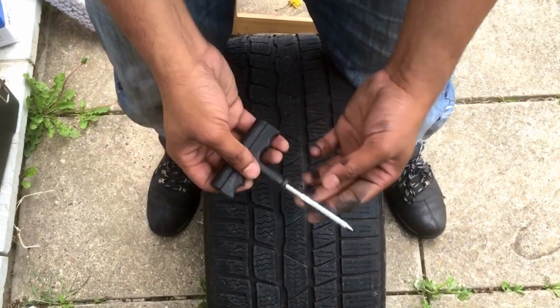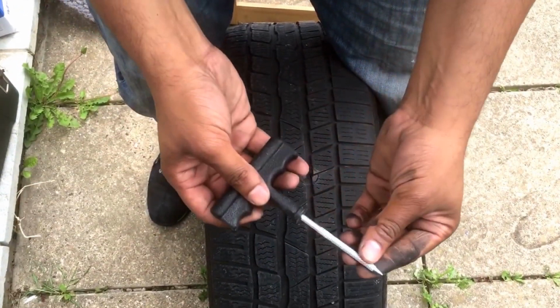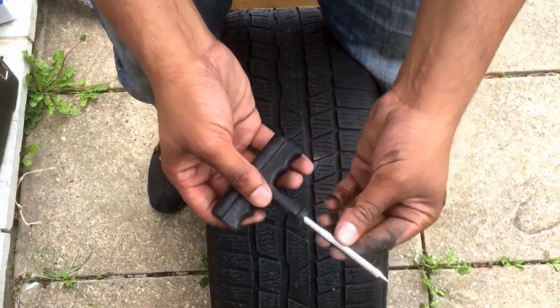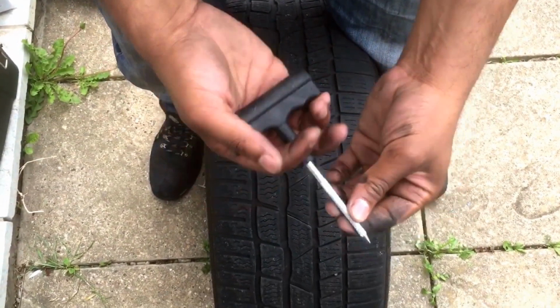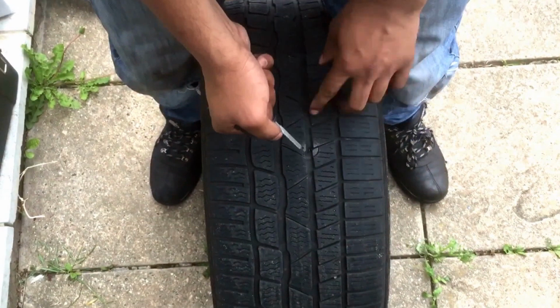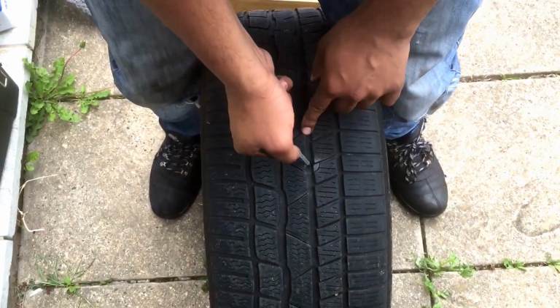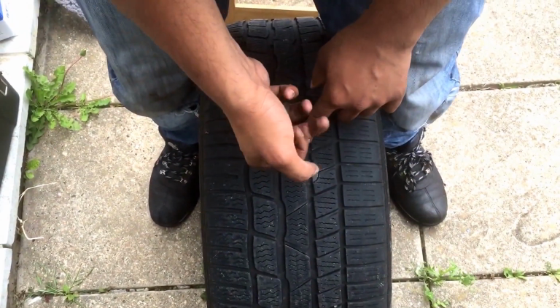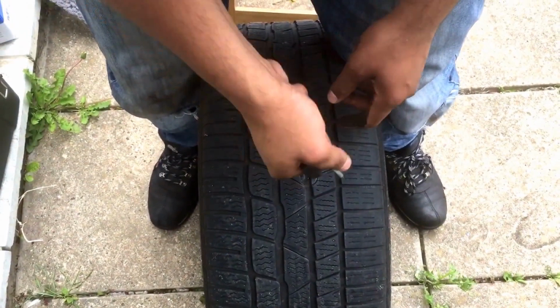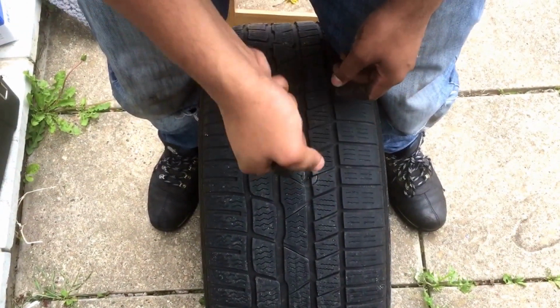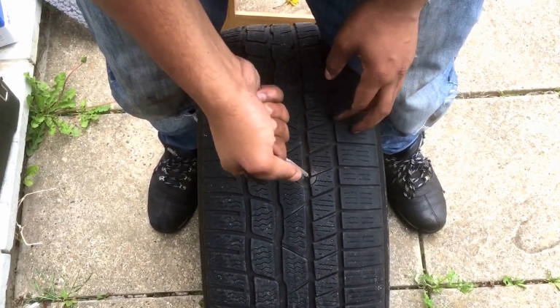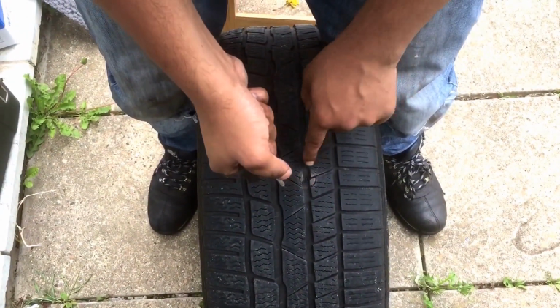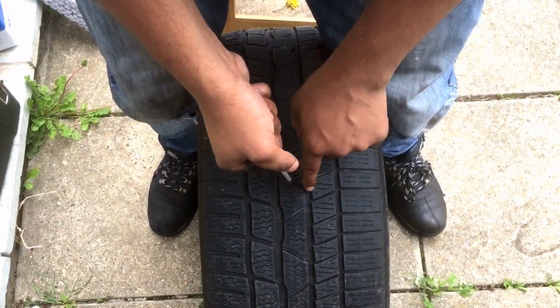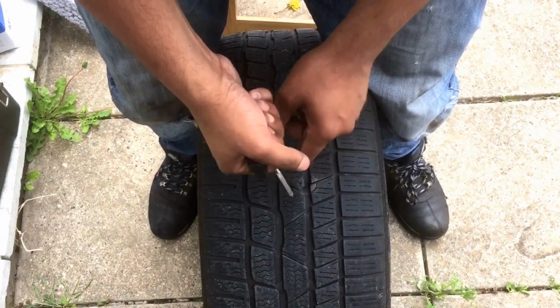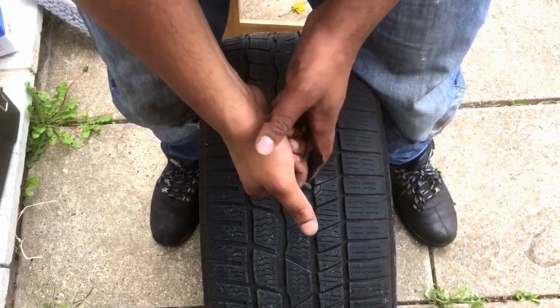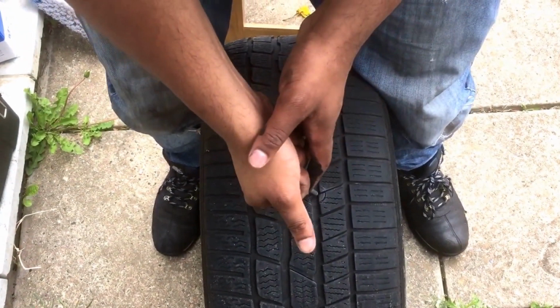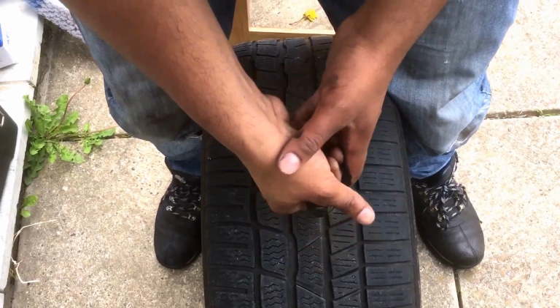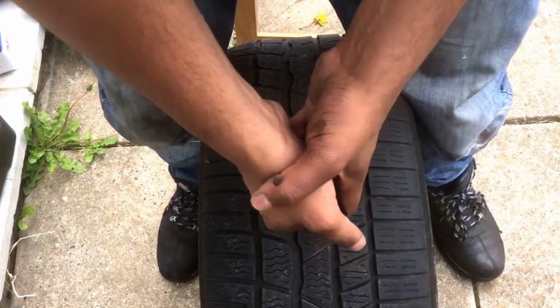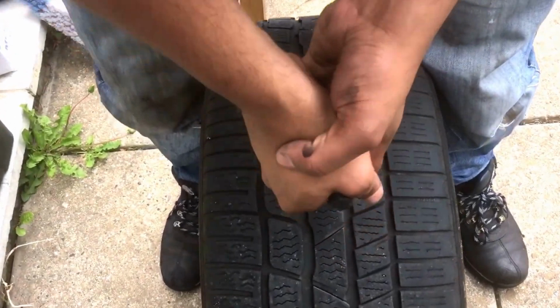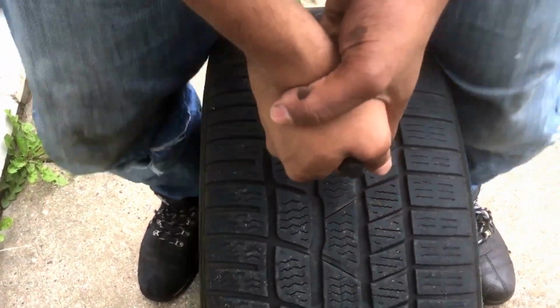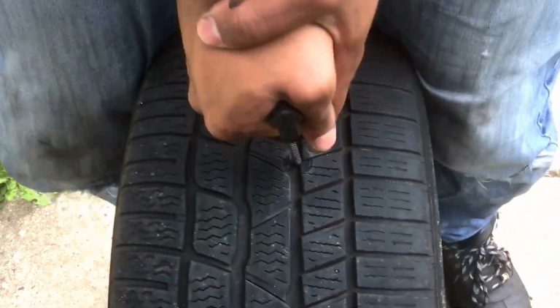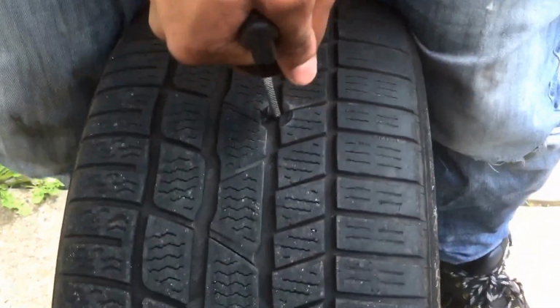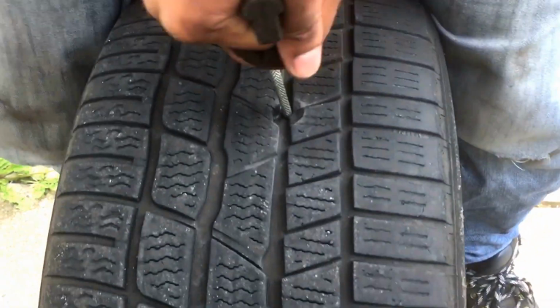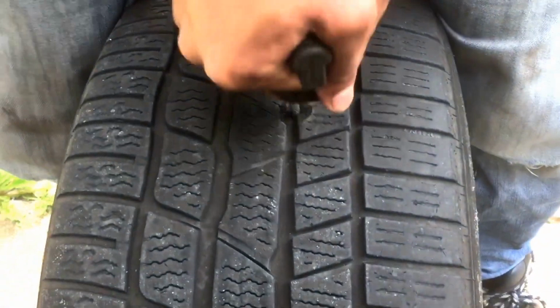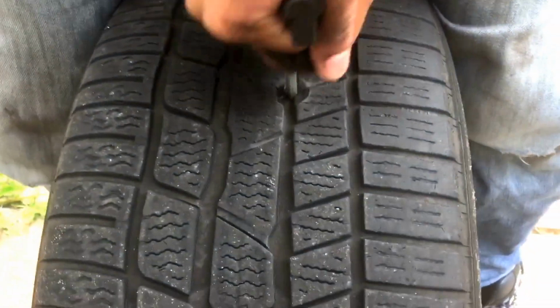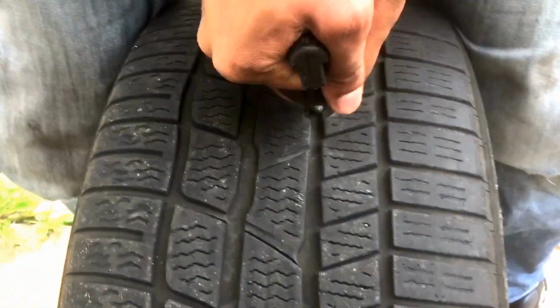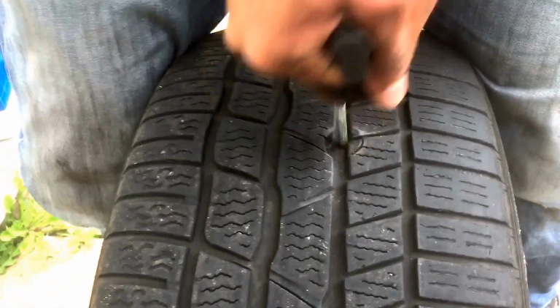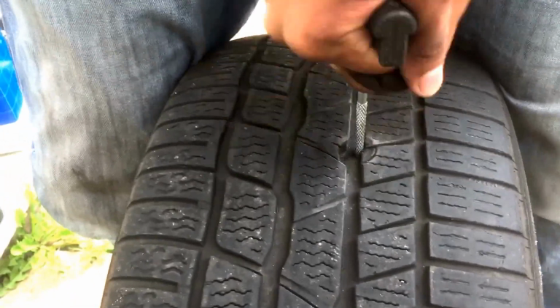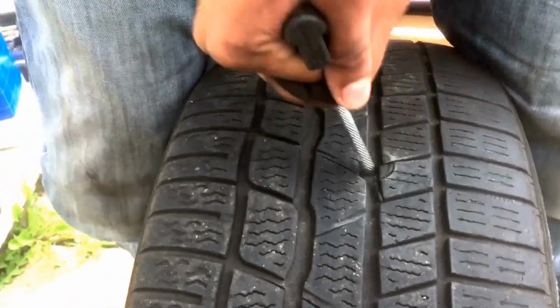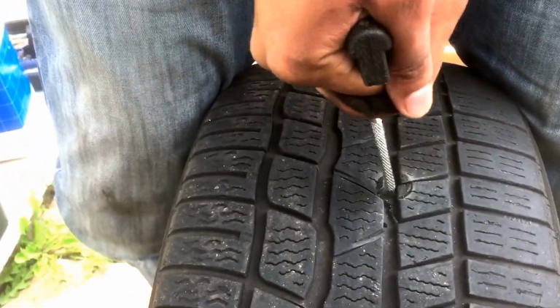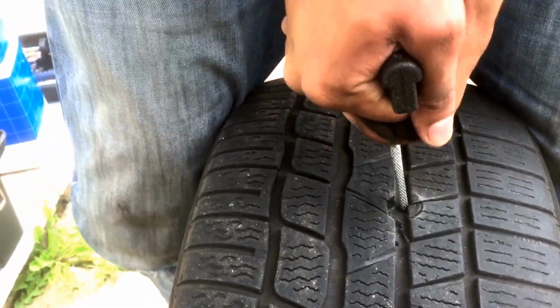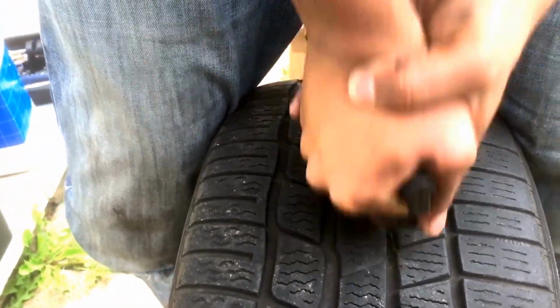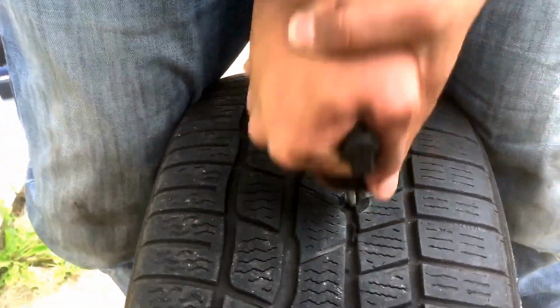What we want to do is insert it into the hole and pull it in and out to make it smooth. Alright, this could be tough — very tough. On this occasion it's not too bad, I just want to smooth it out.